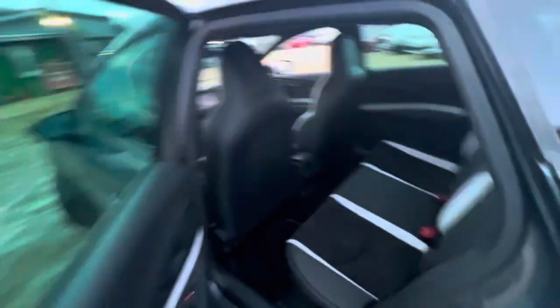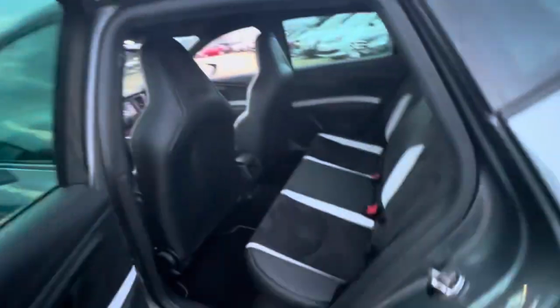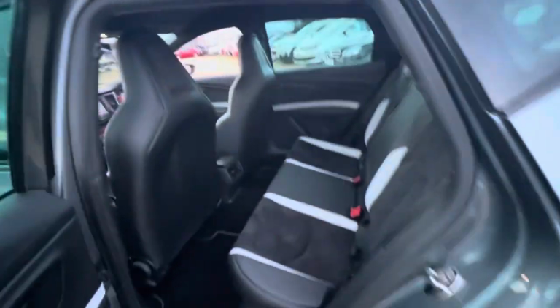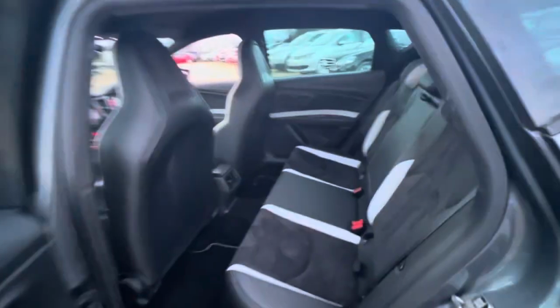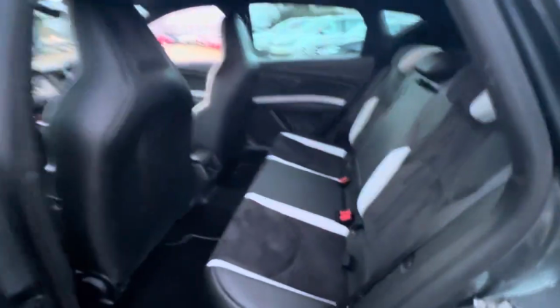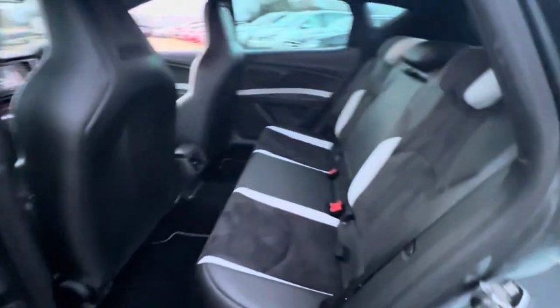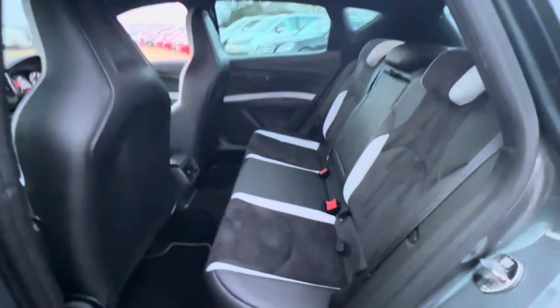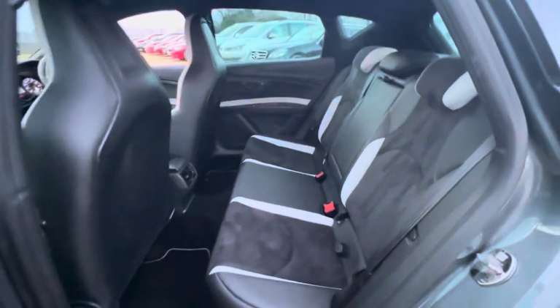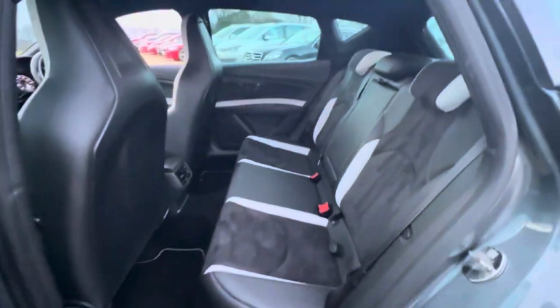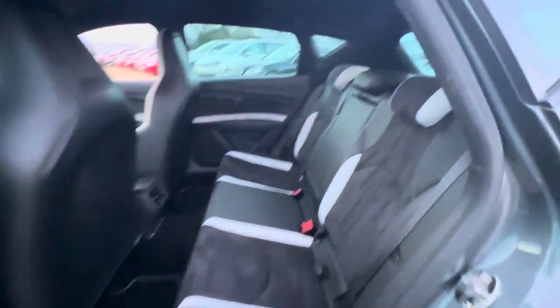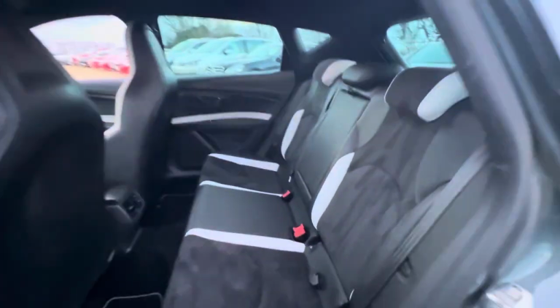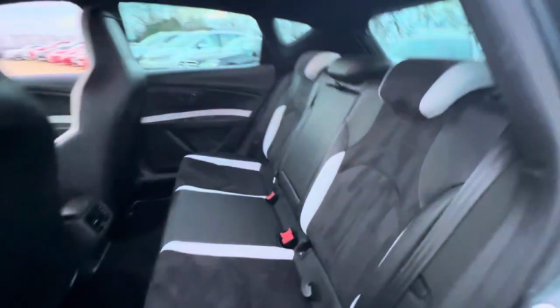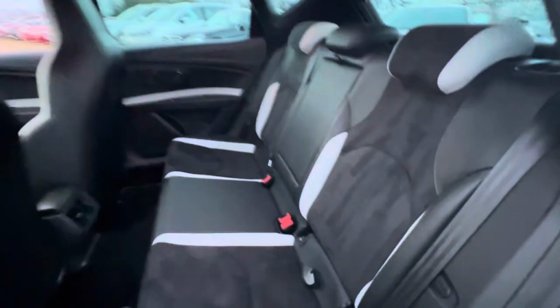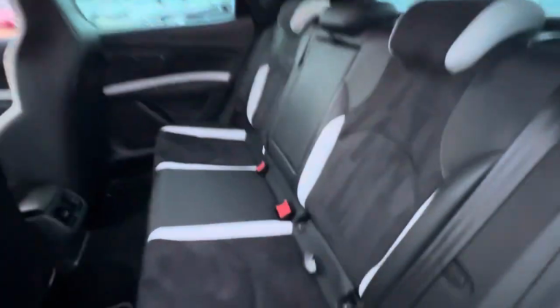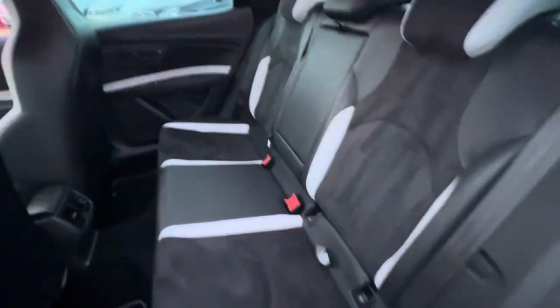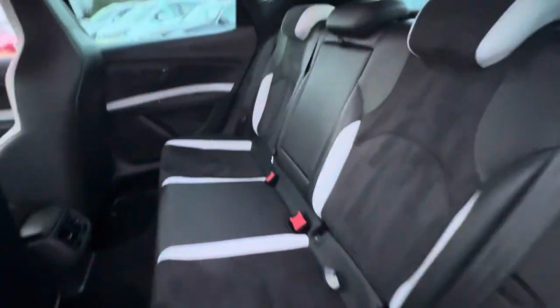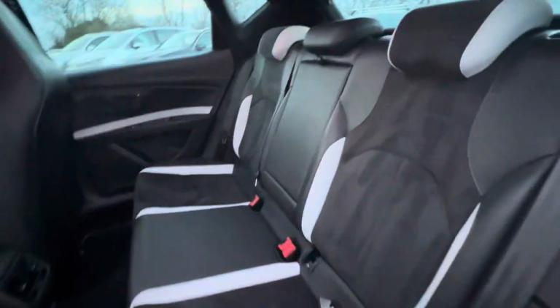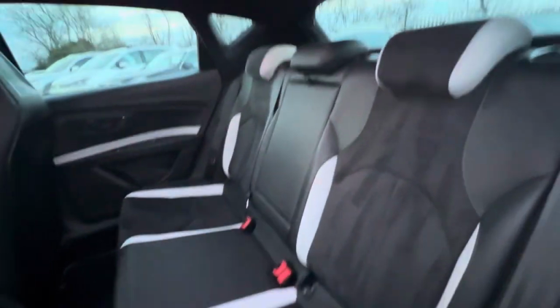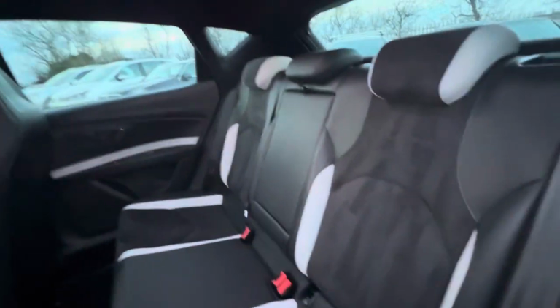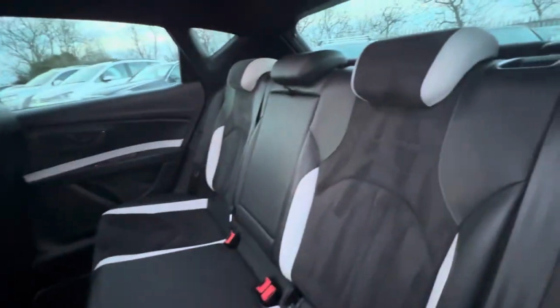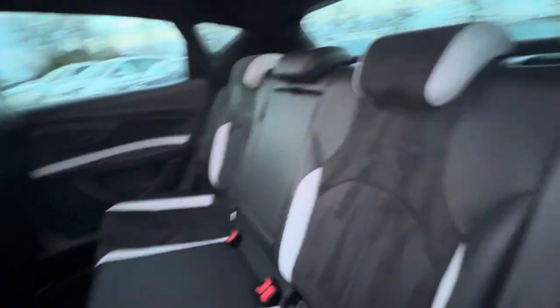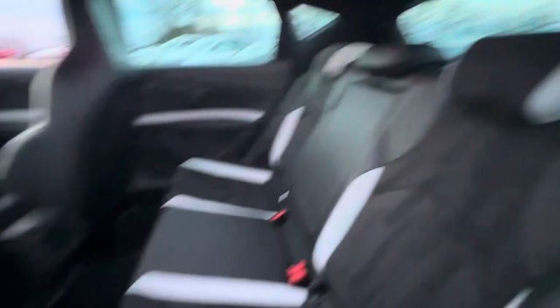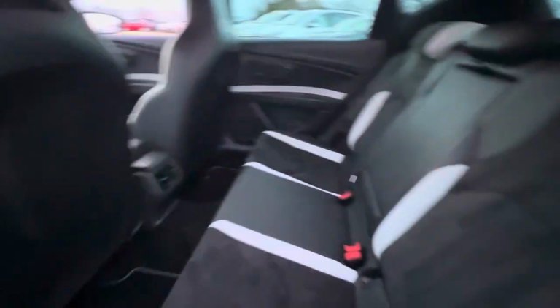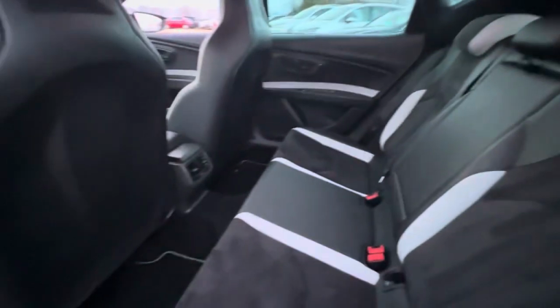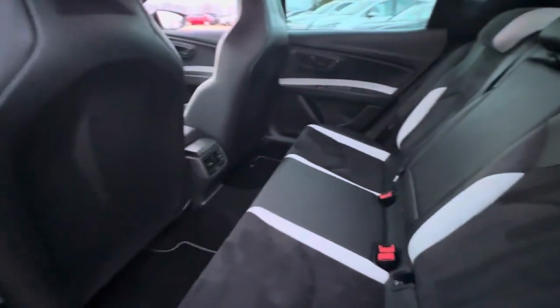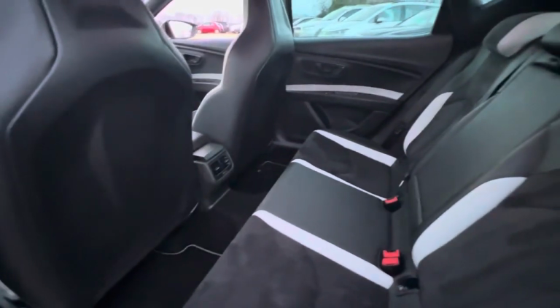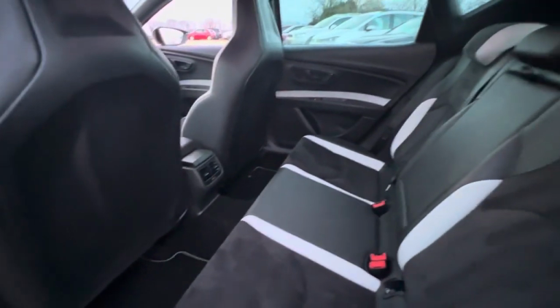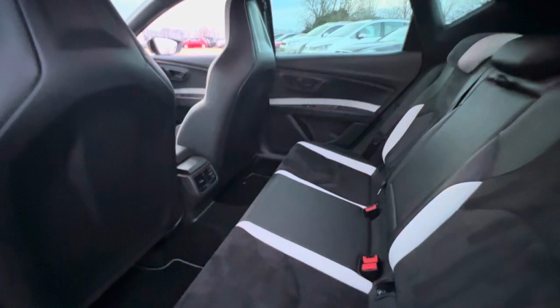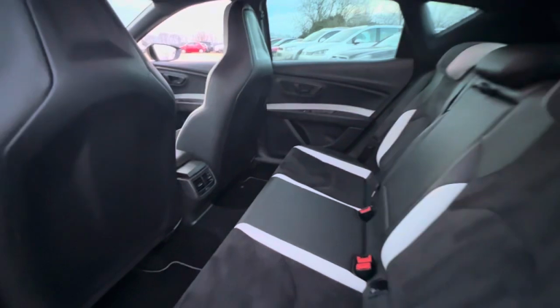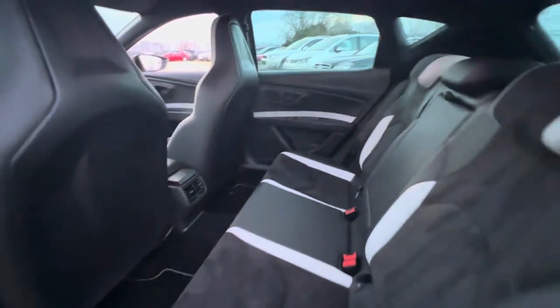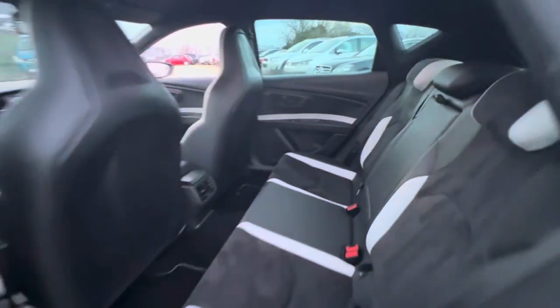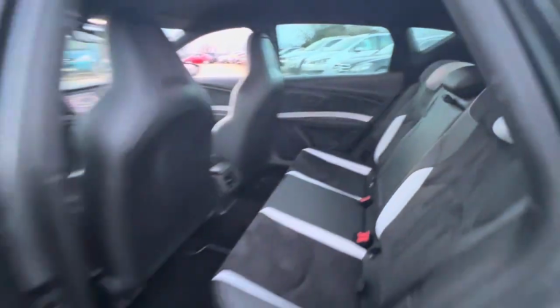In the back you'll find plenty of leg room as well as headroom, isofix points on both sides, a foldable armrest, and an air vent for your rear passengers as well.